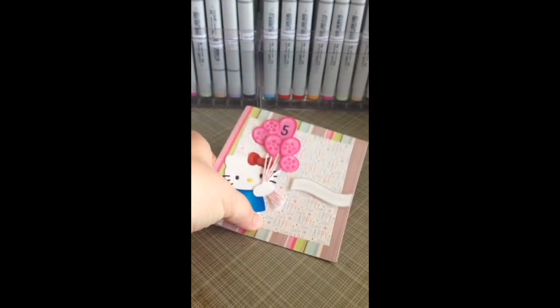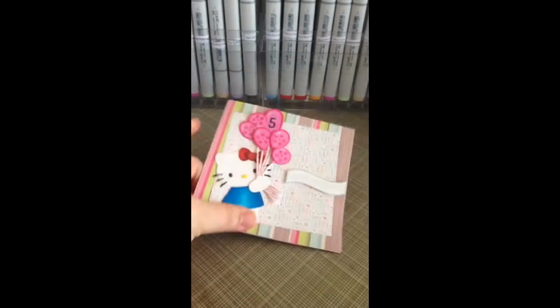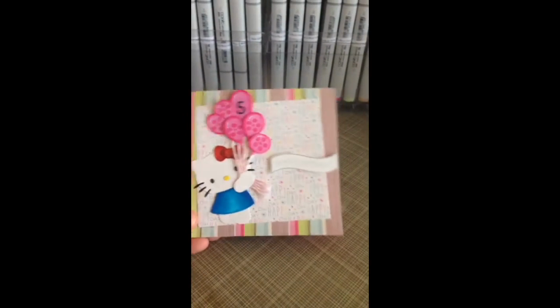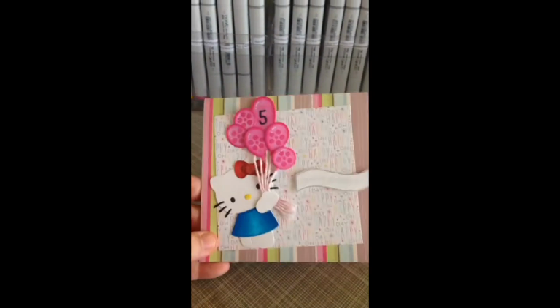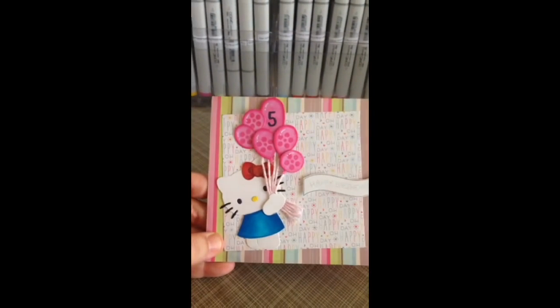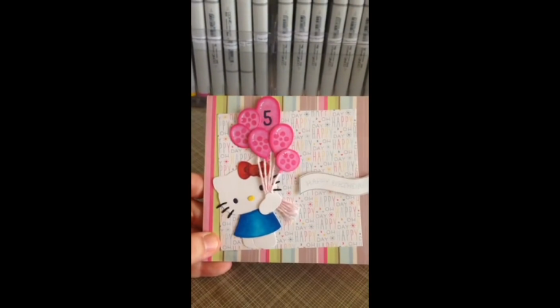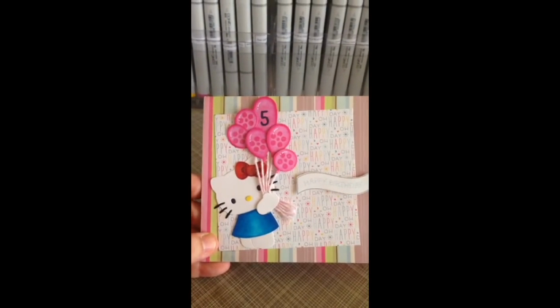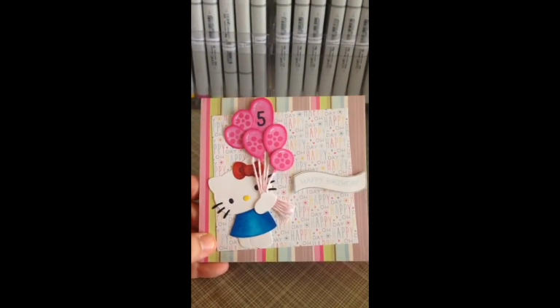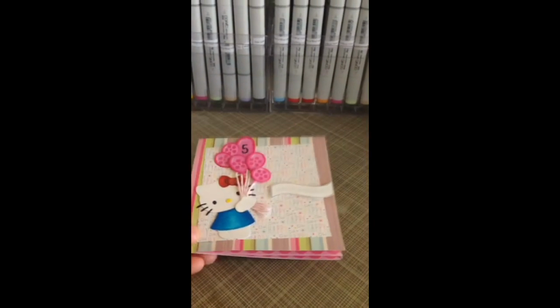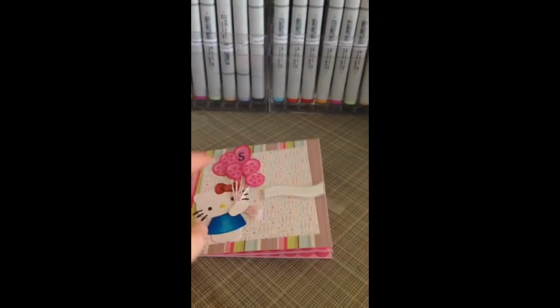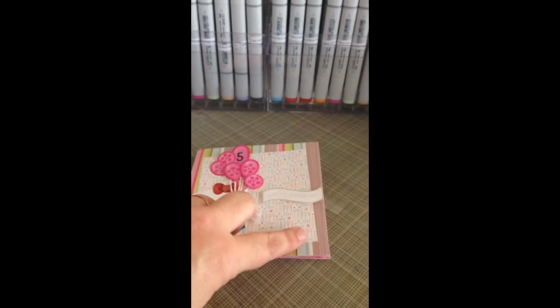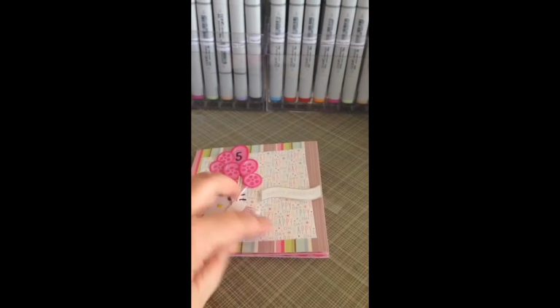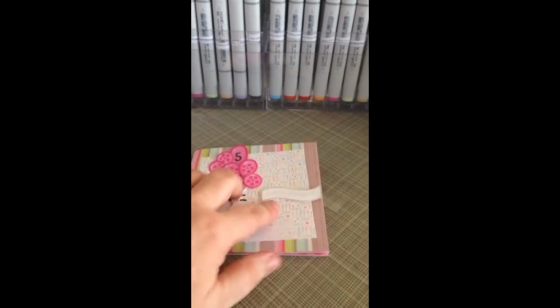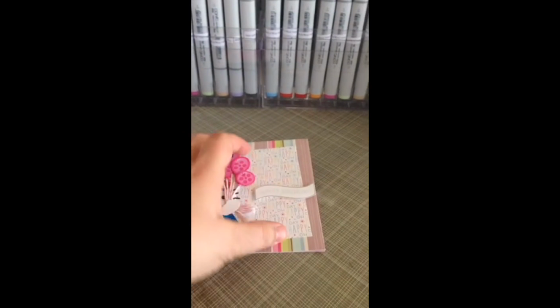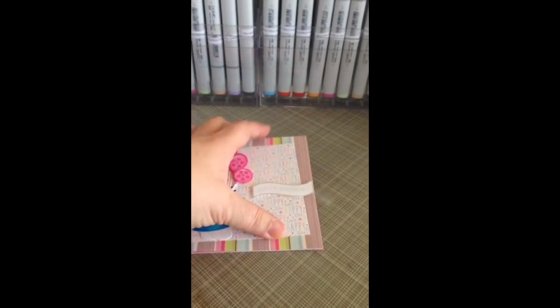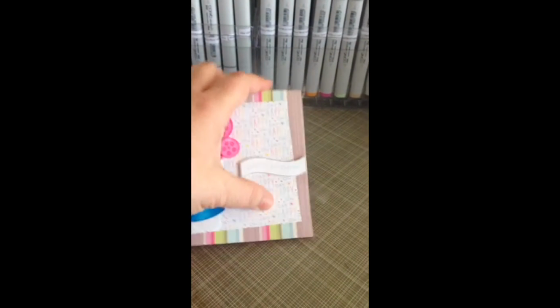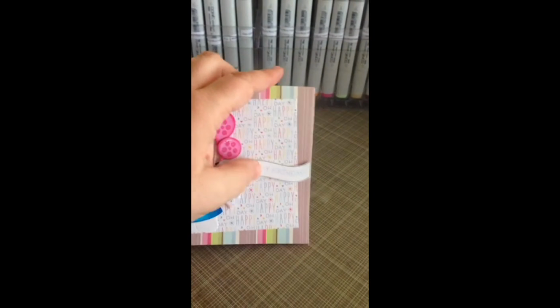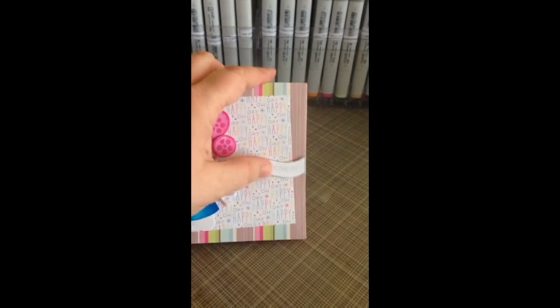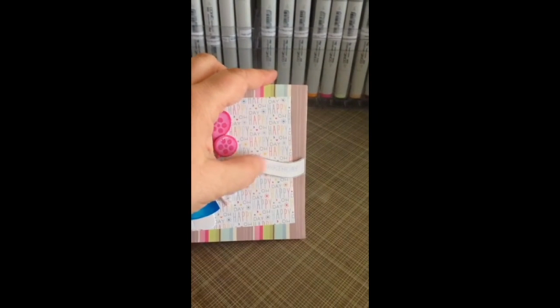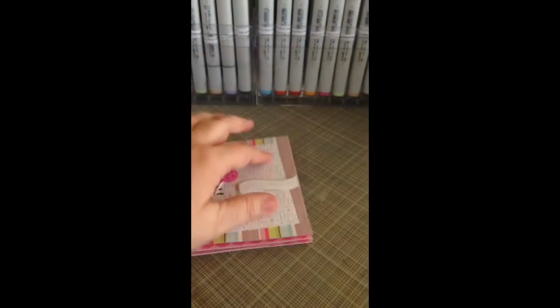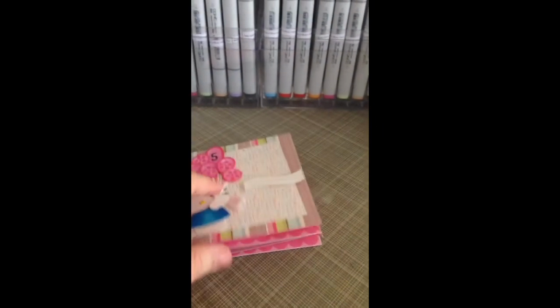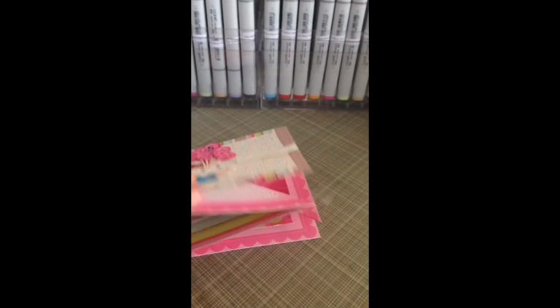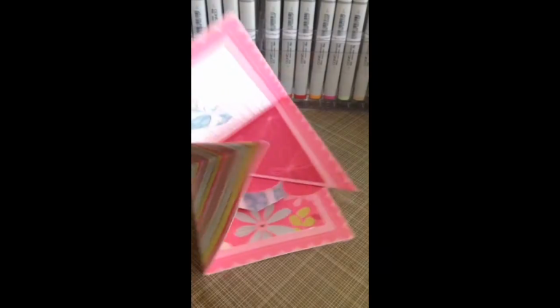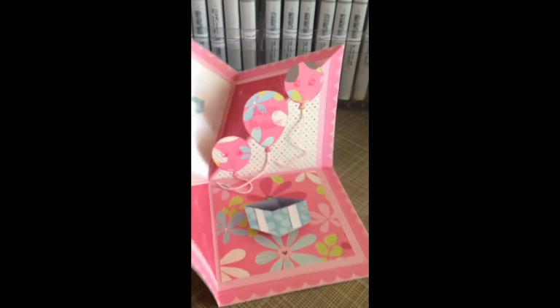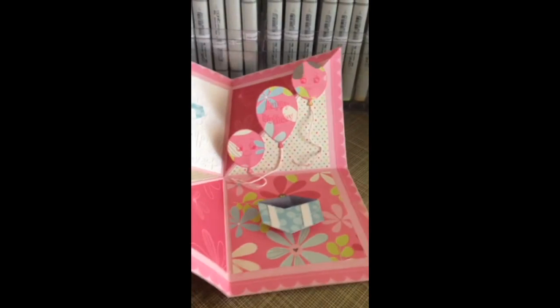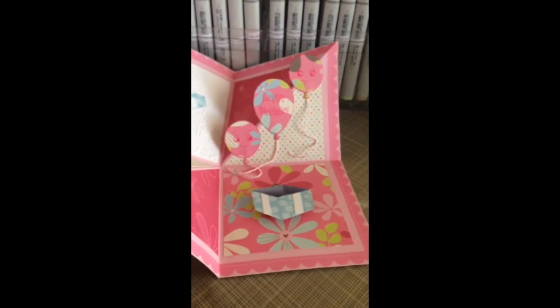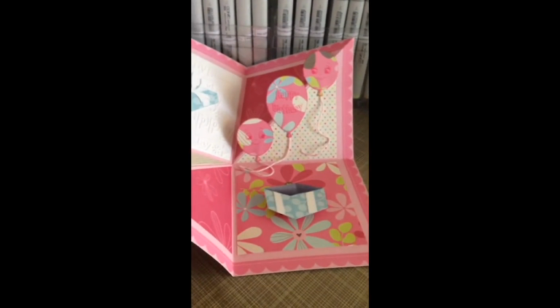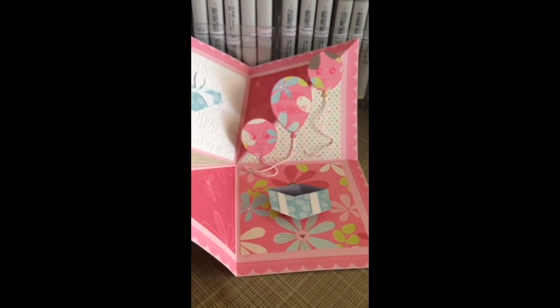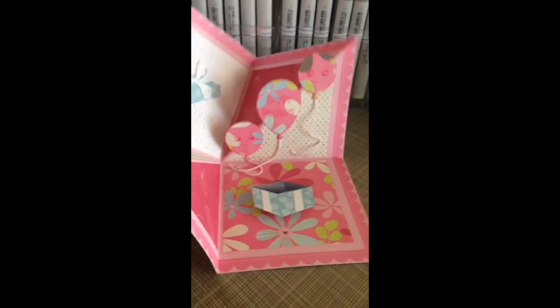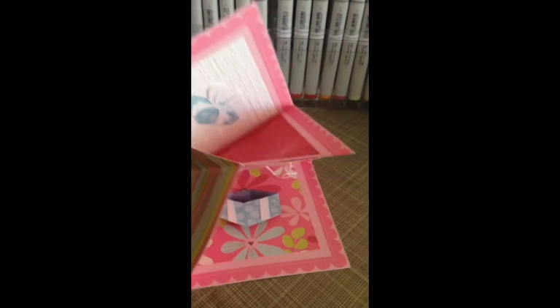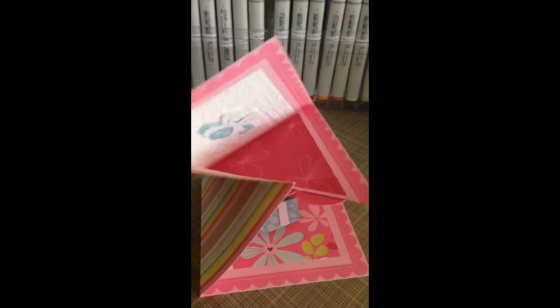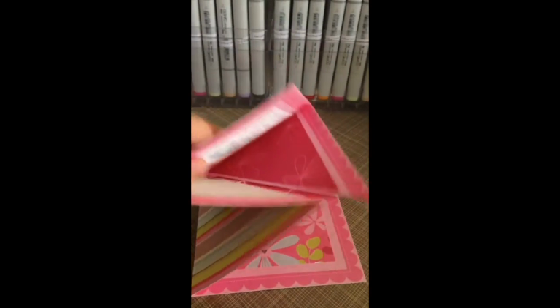Look at that — colored in with Copic markers. We've got some Lawn Fawn papers, some Spice Sunshine stamps, and some Peachy Keen stamps inside. It's a lot of fun.